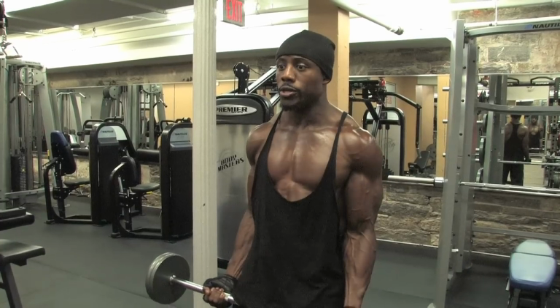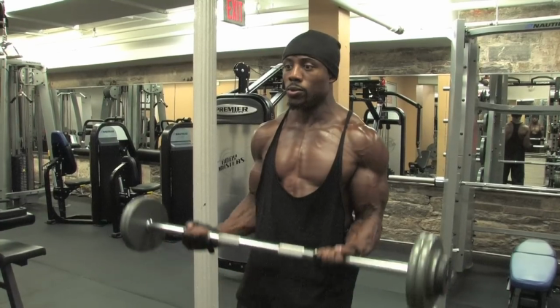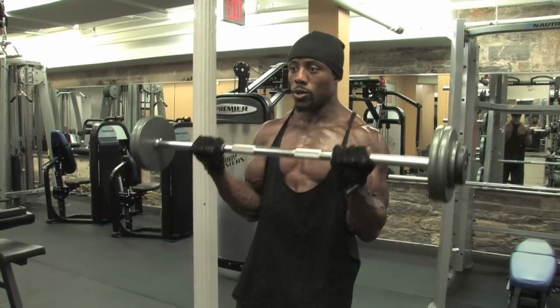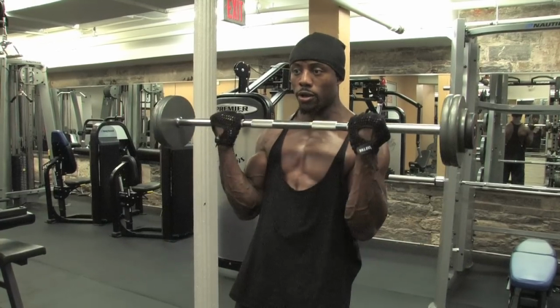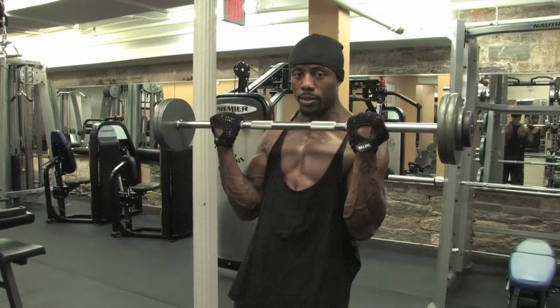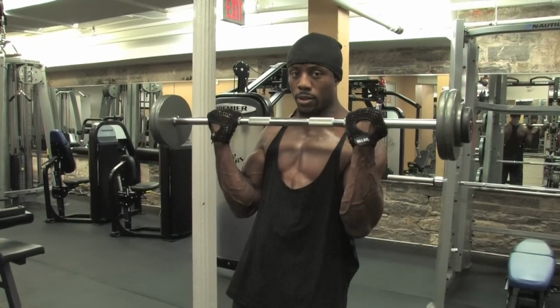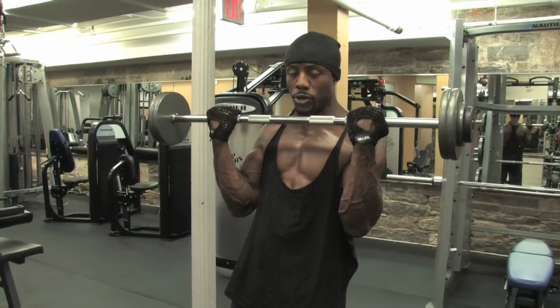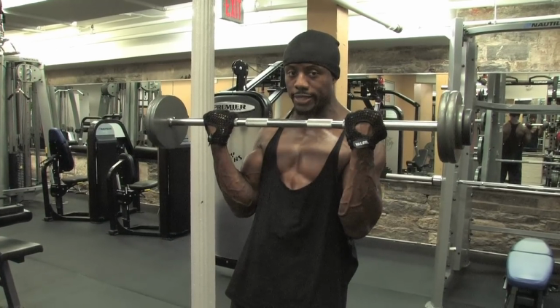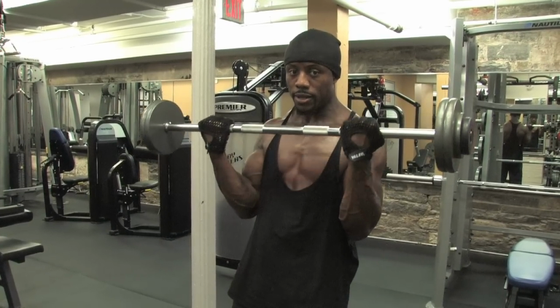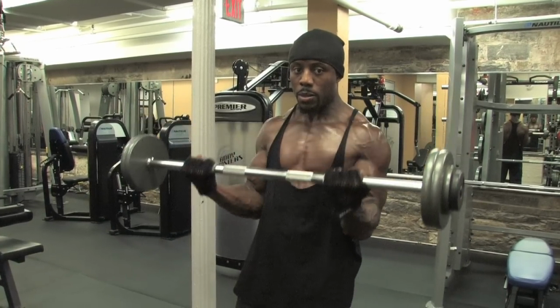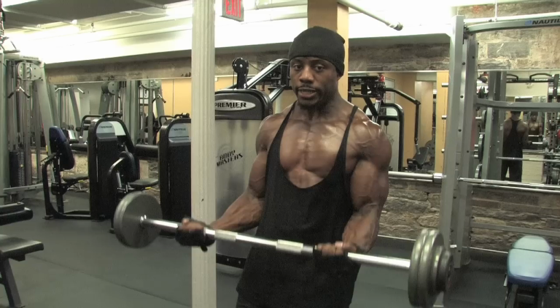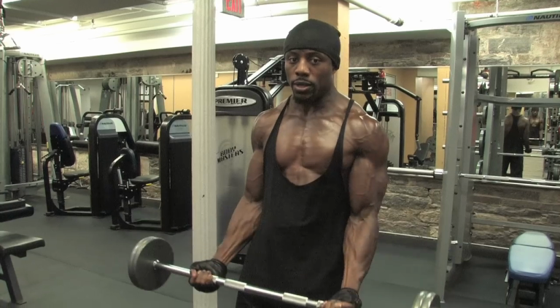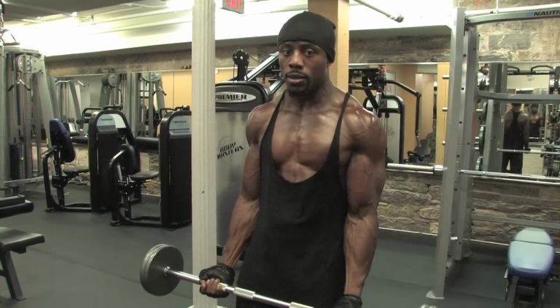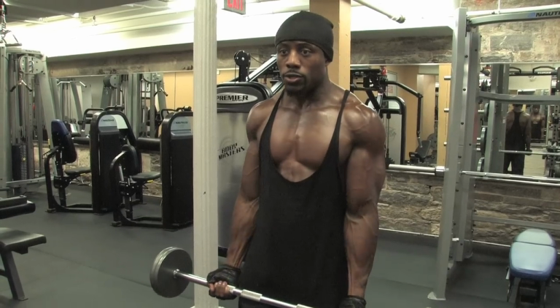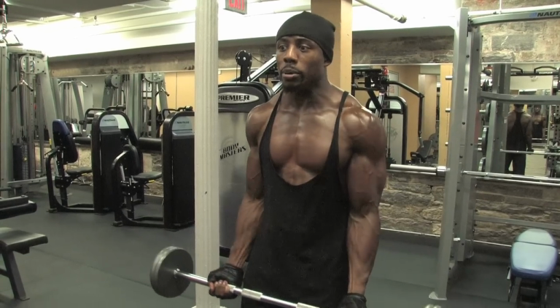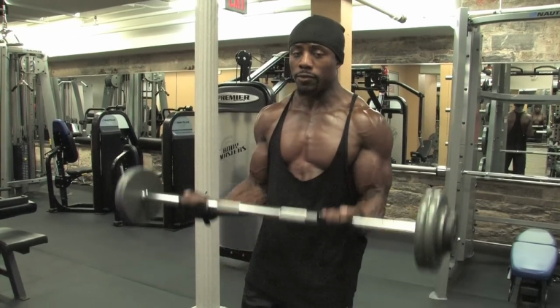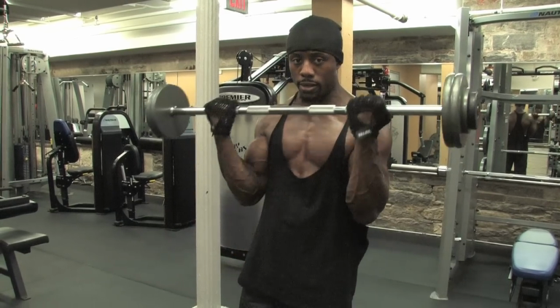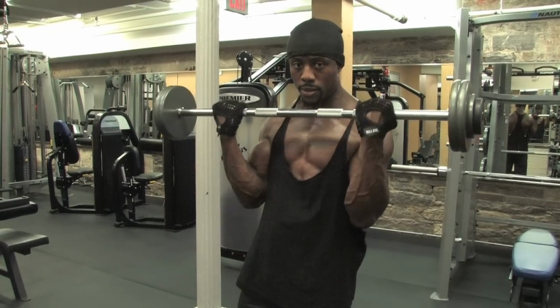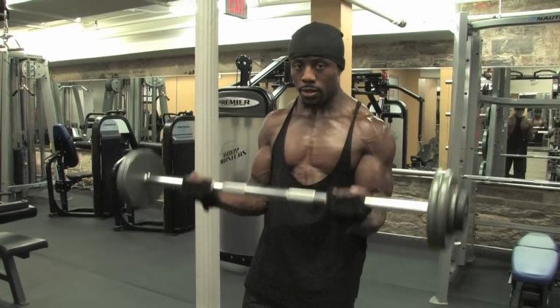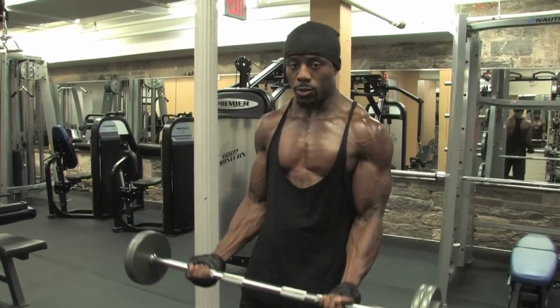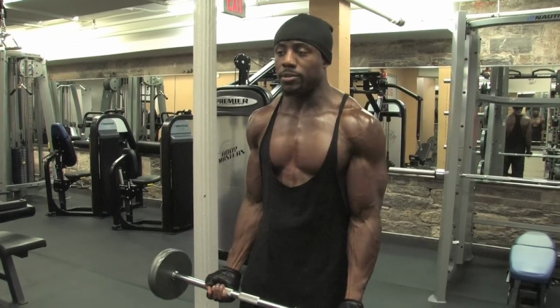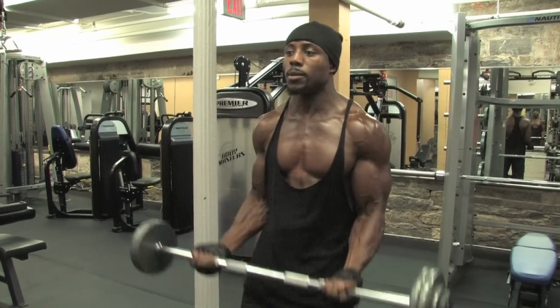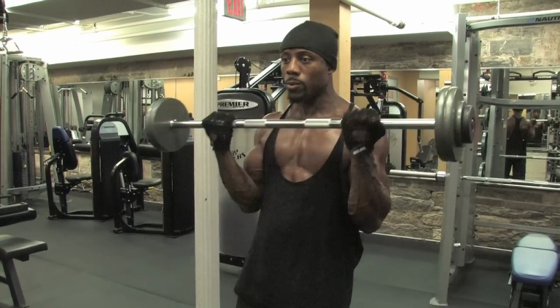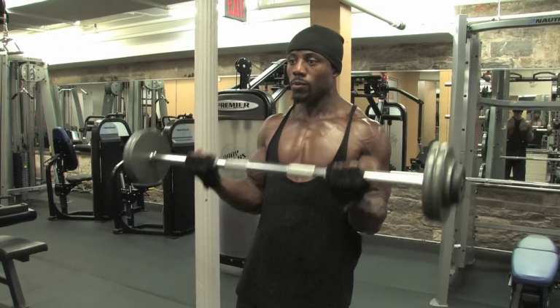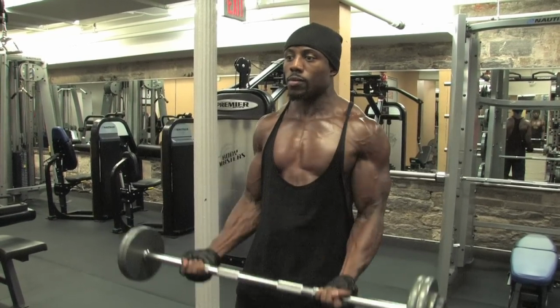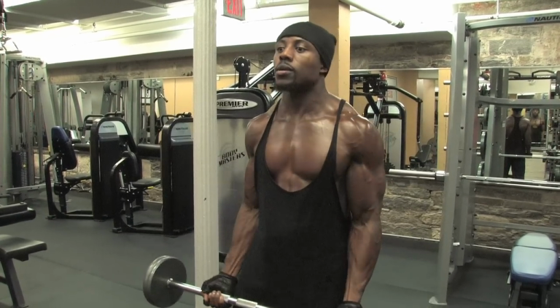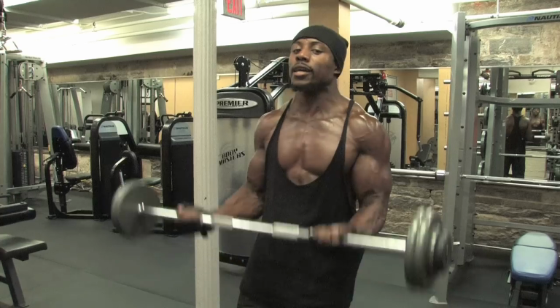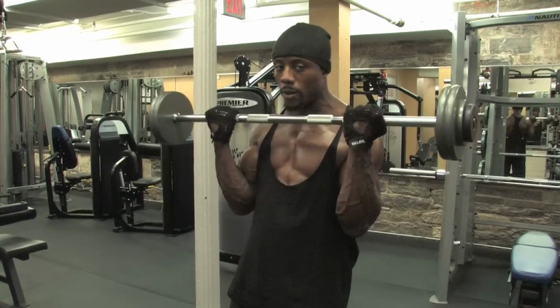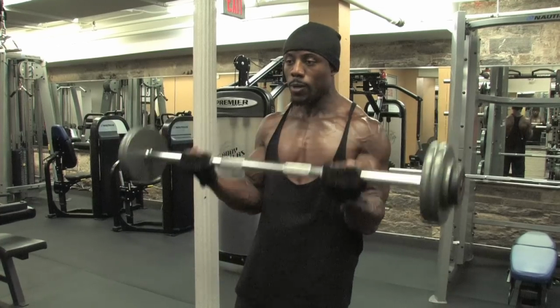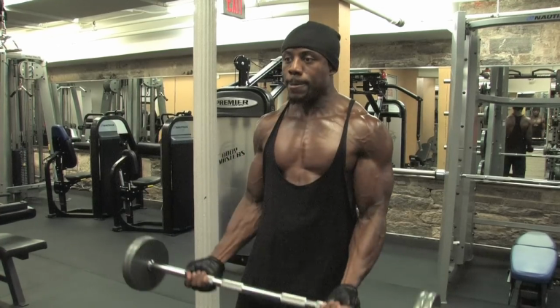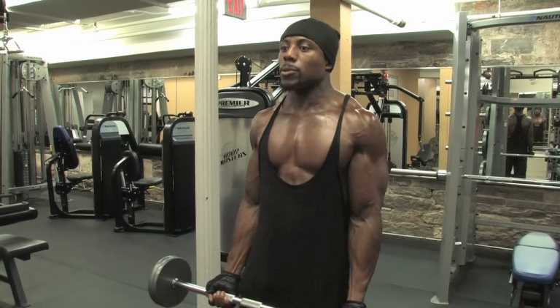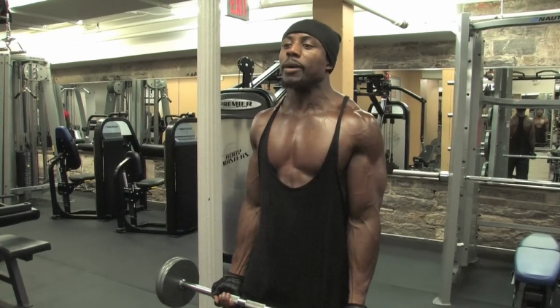You're going to curl up towards your chest, bring it down. Scoop it up and repeat for 12 reps. Exhale coming up, shoulders back.